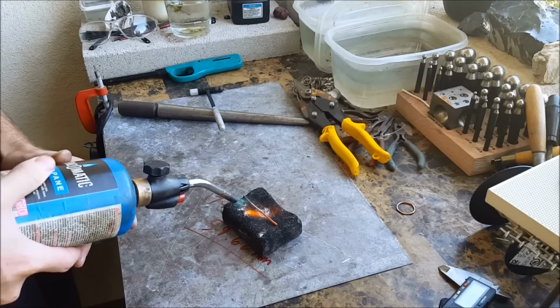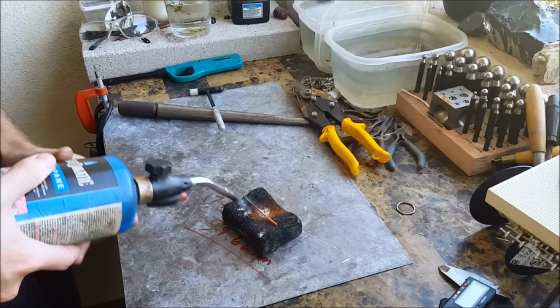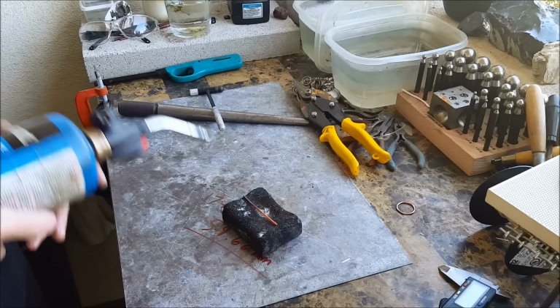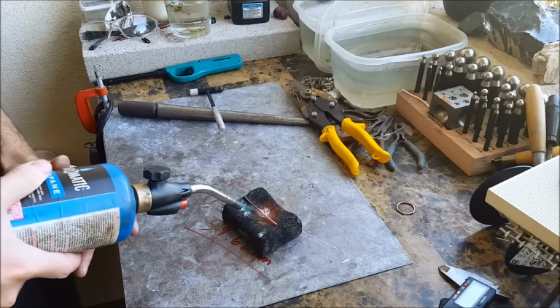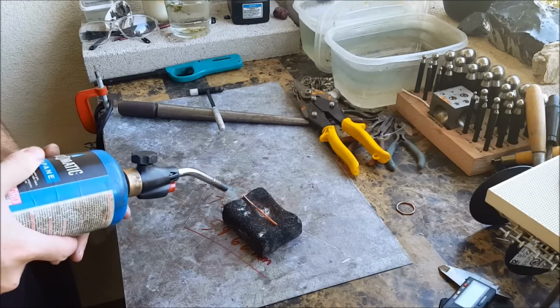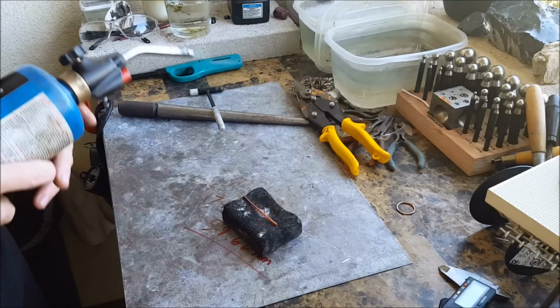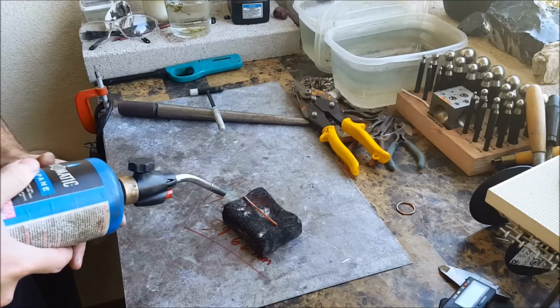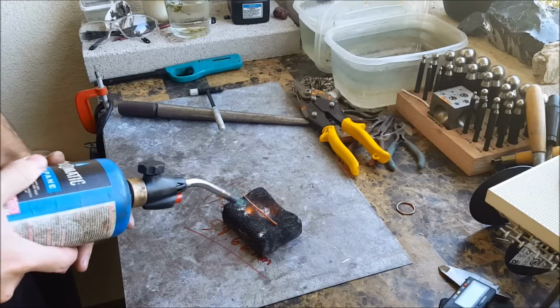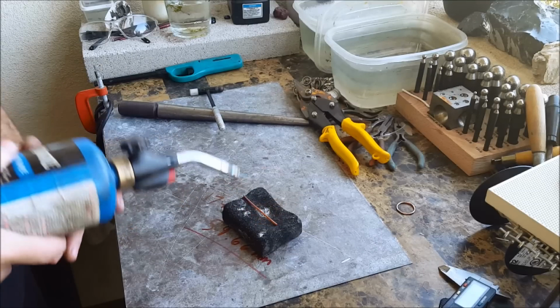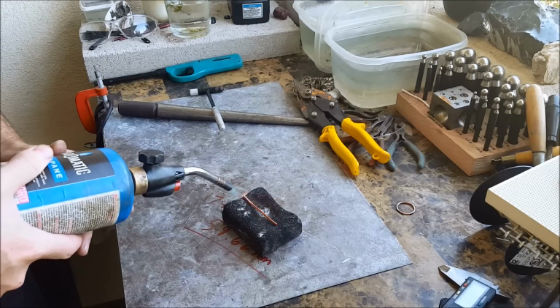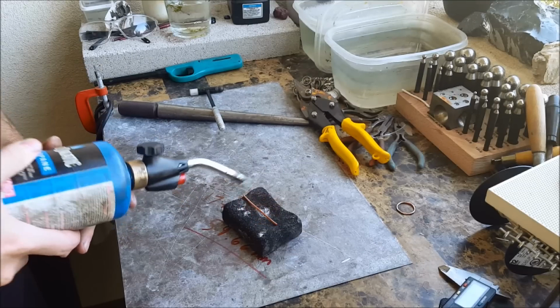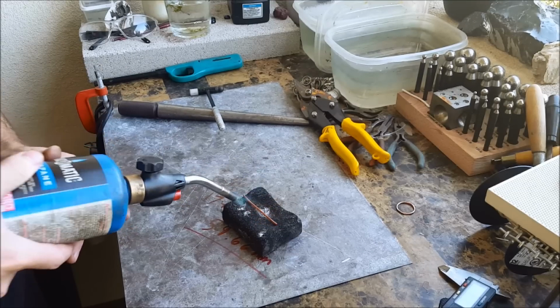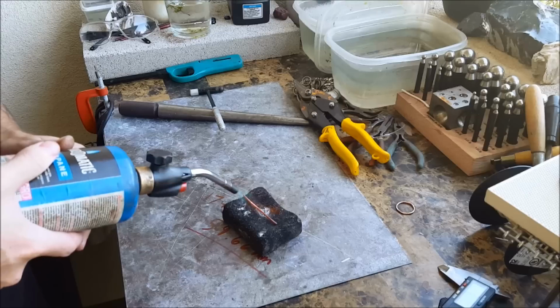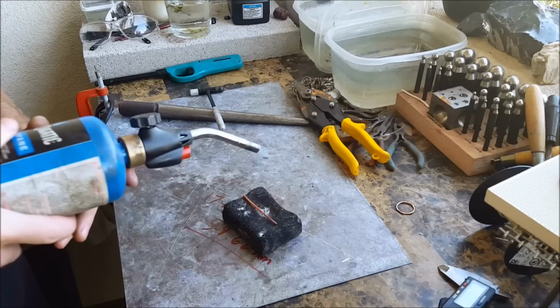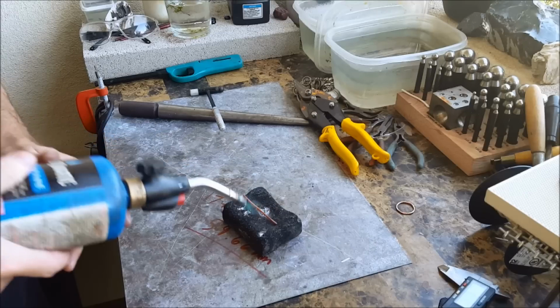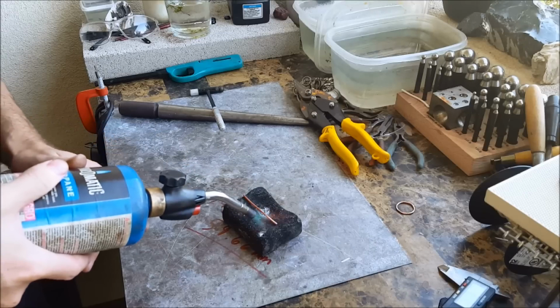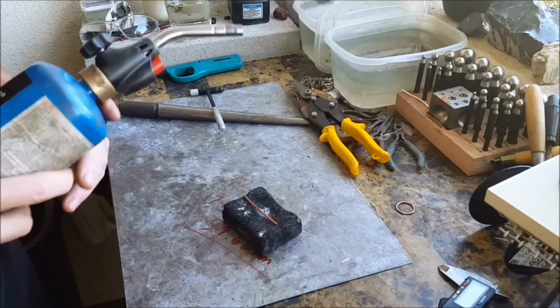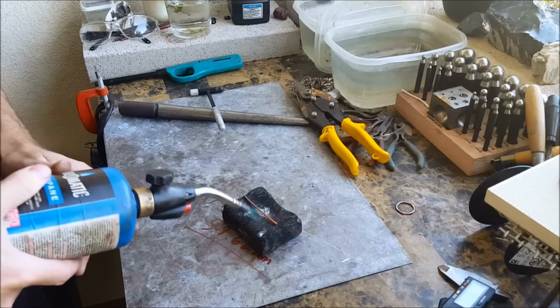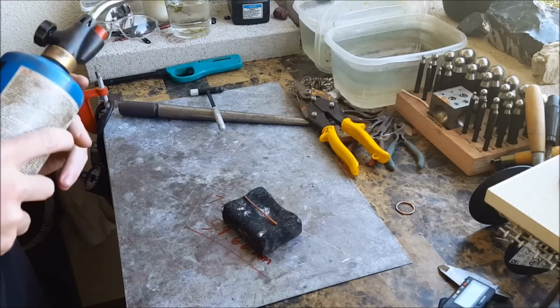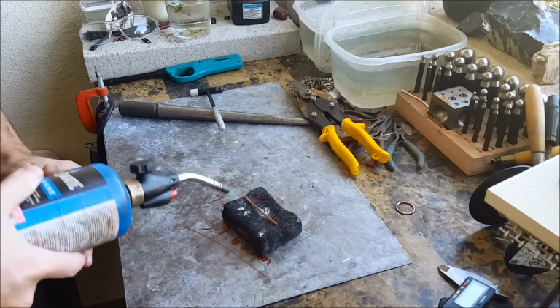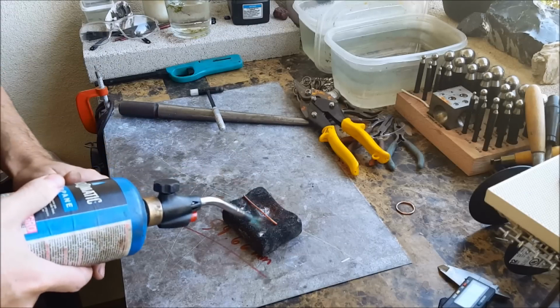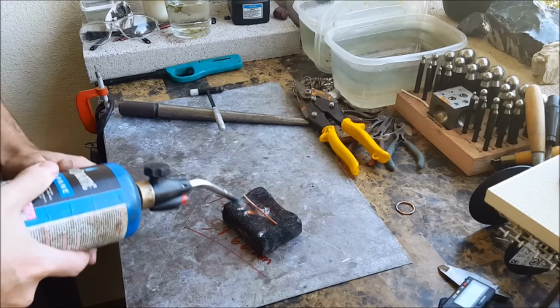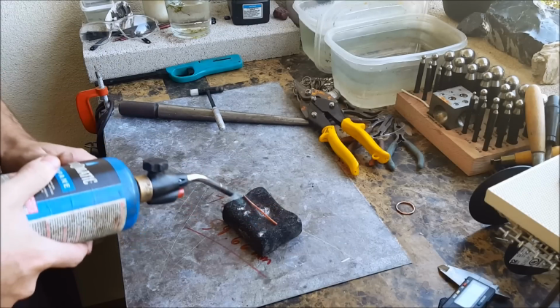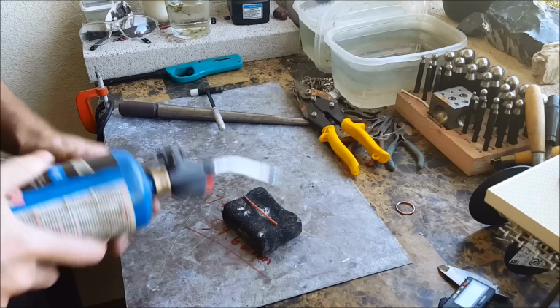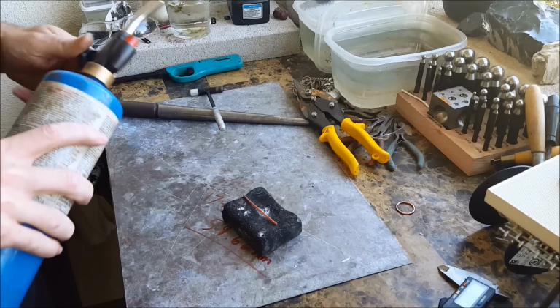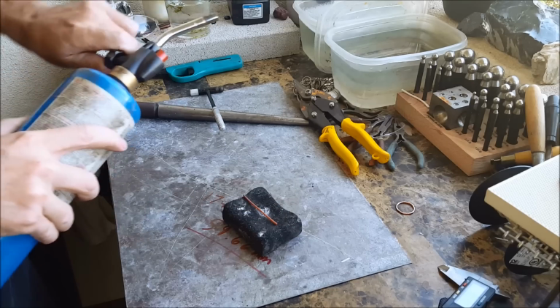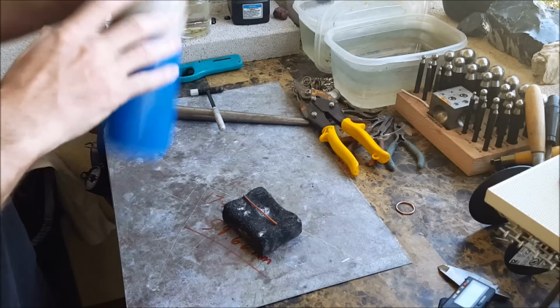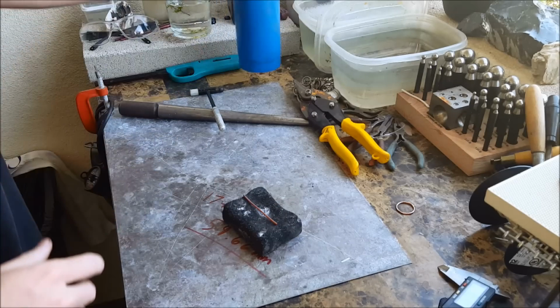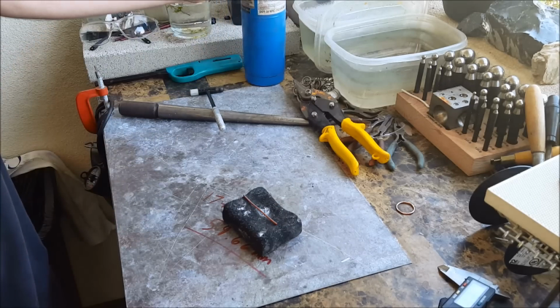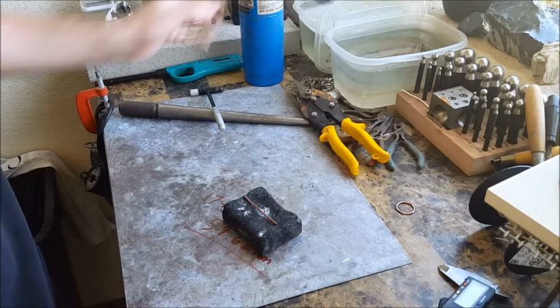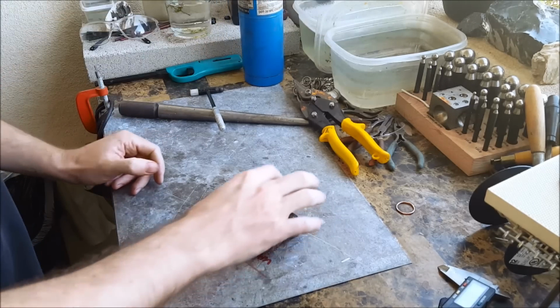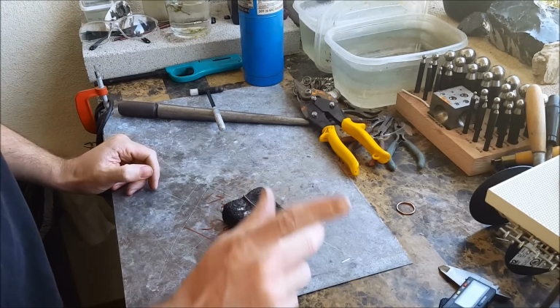You don't want to get it too red because it will actually melt — just a dull red color should be fine. Just be careful with it.